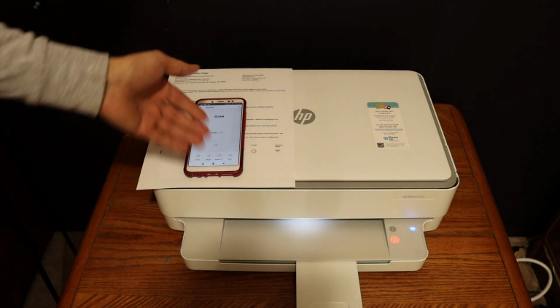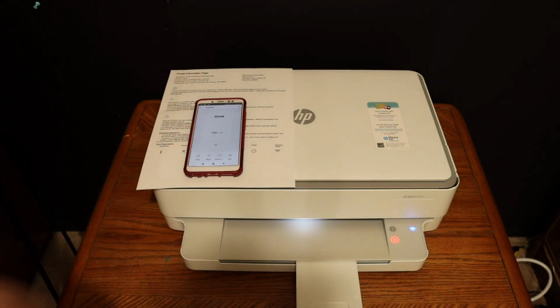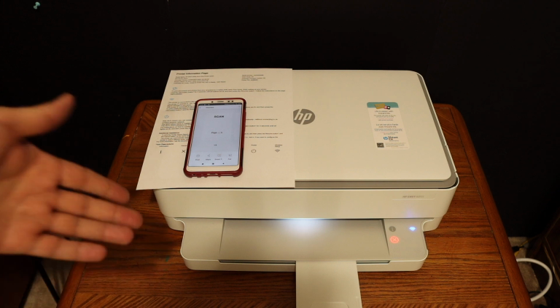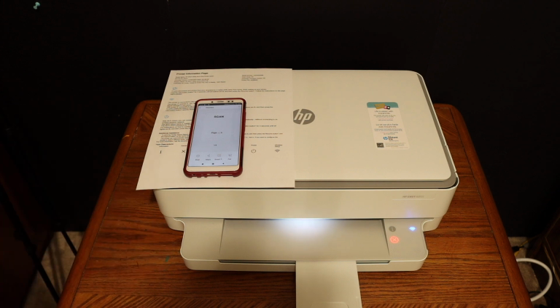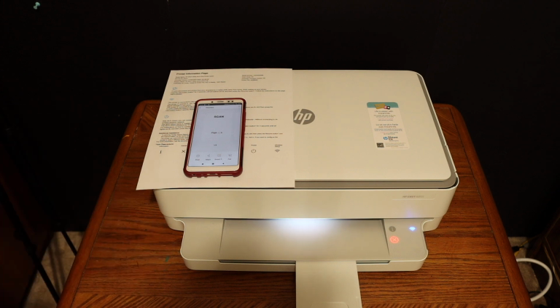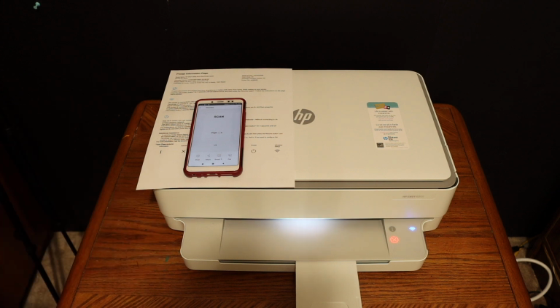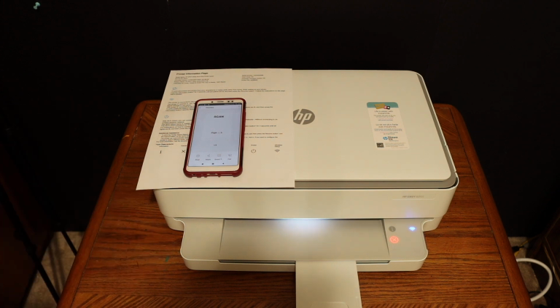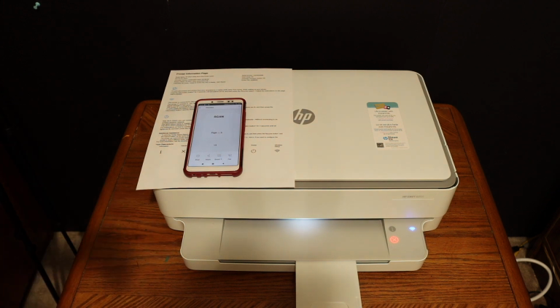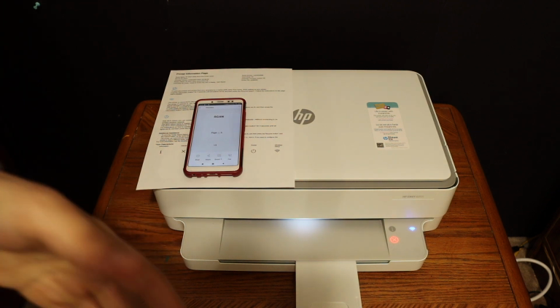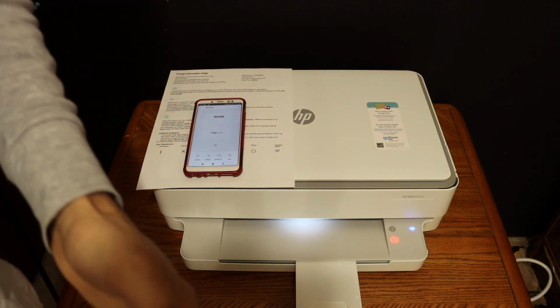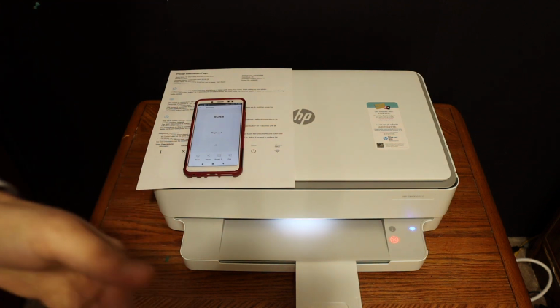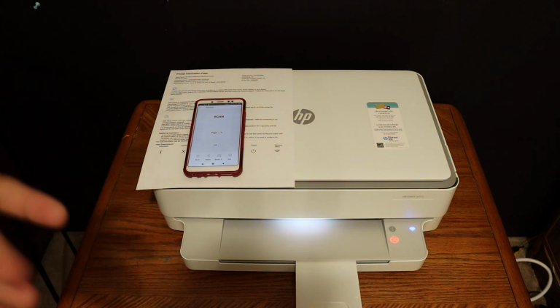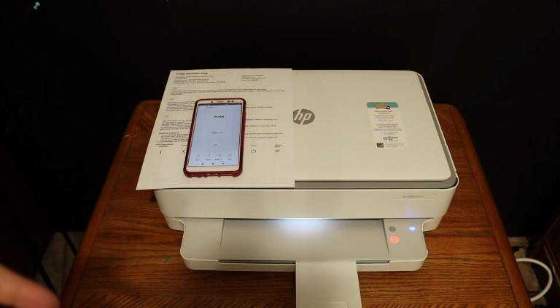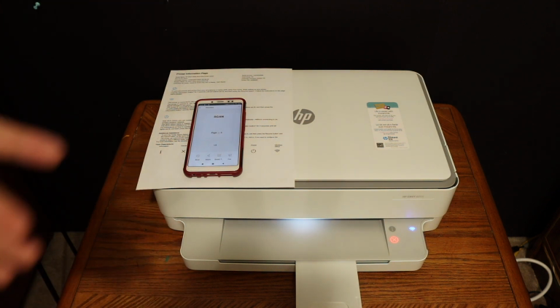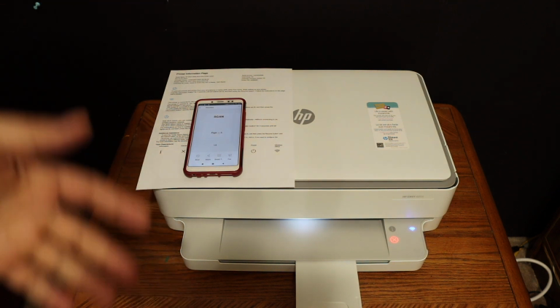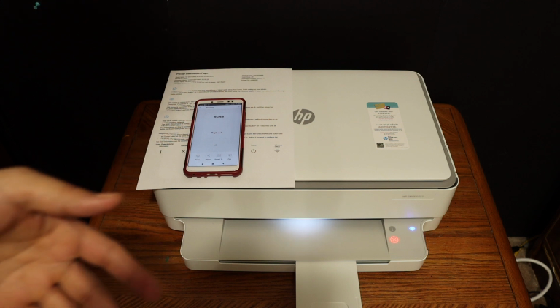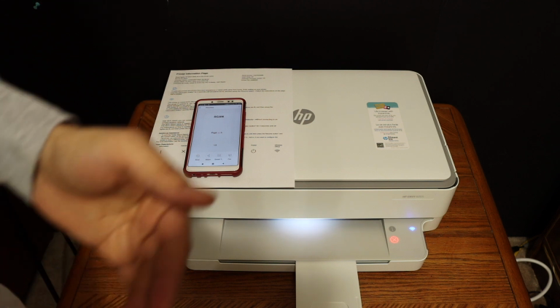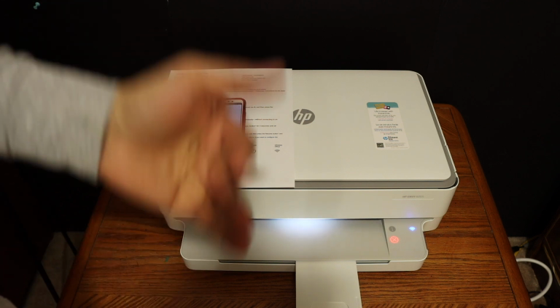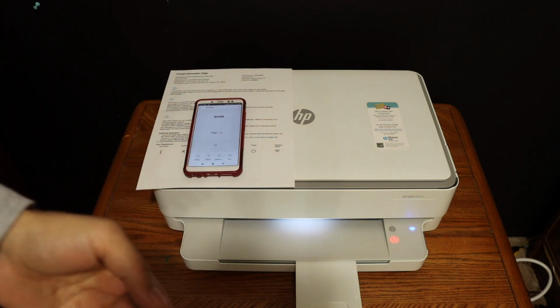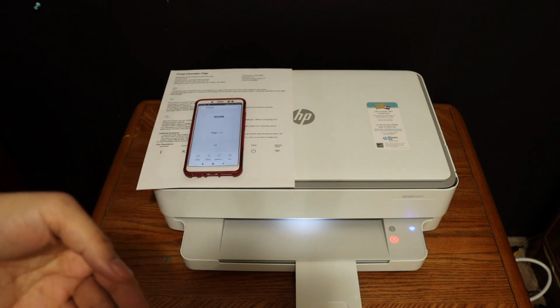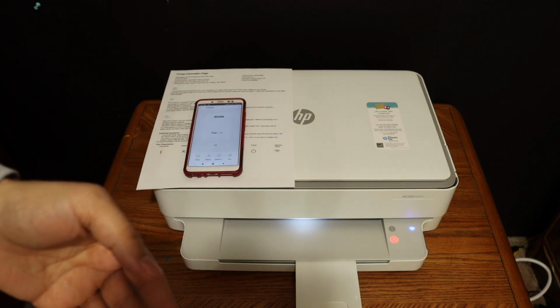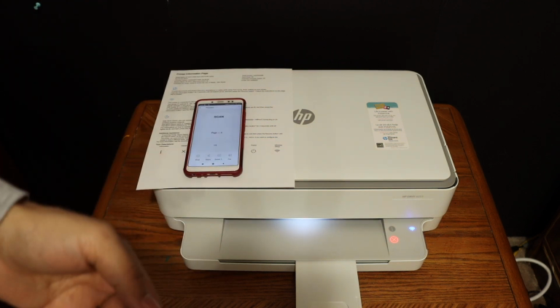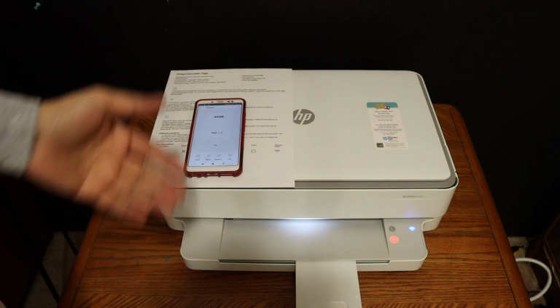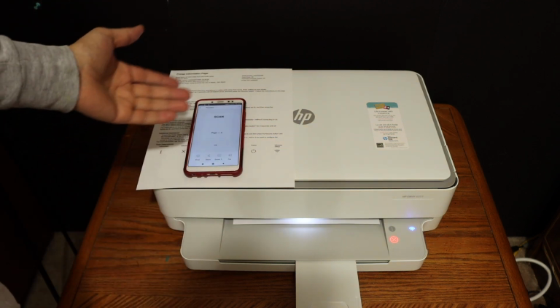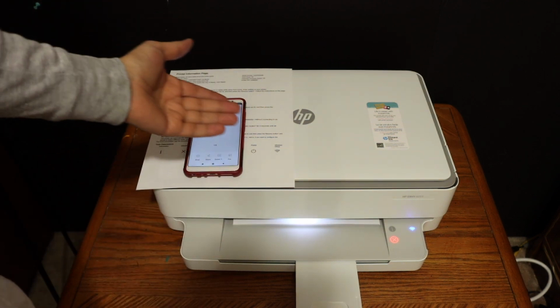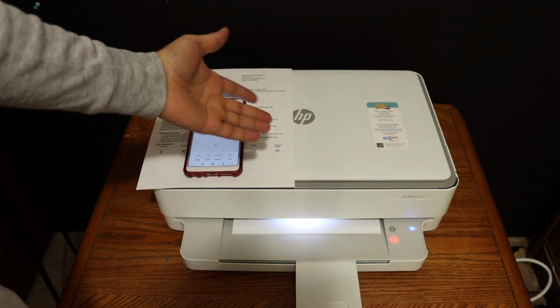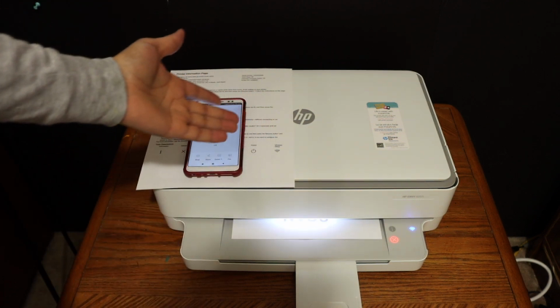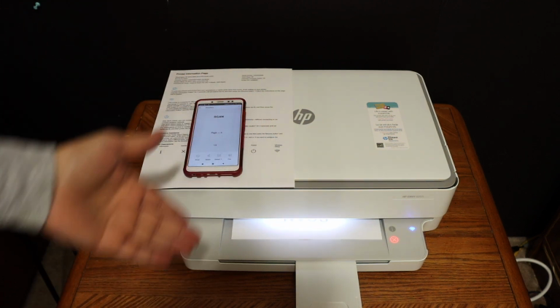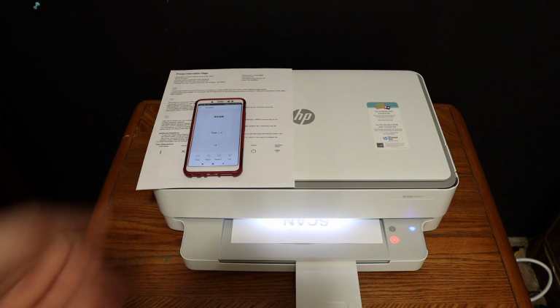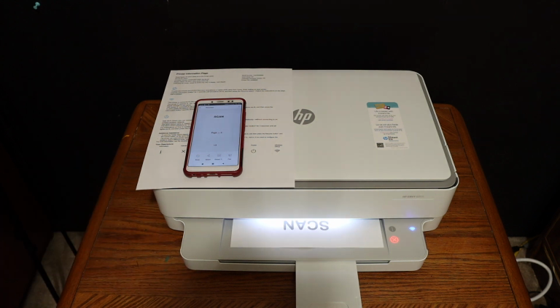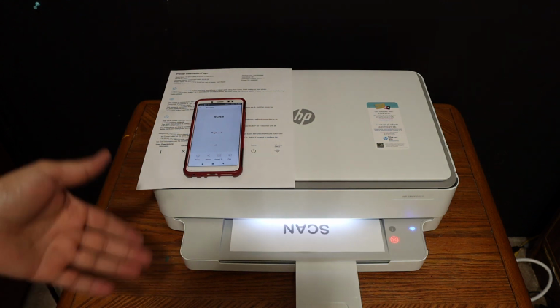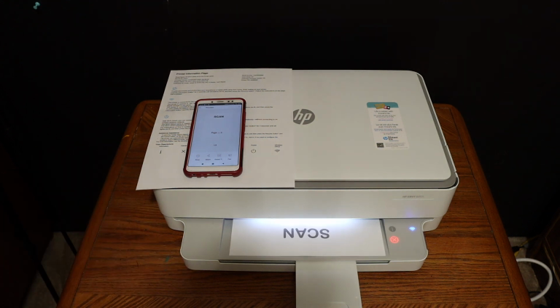Overall, the printer is really good for wireless printing and scanning. If you don't have a home or office Wi-Fi network, you can just use the printer's built-in Wi-Fi. Thanks for watching.